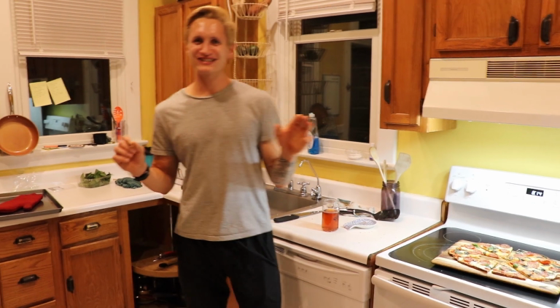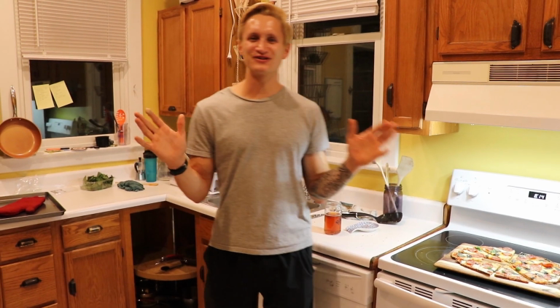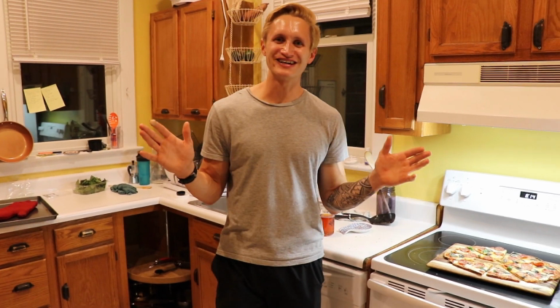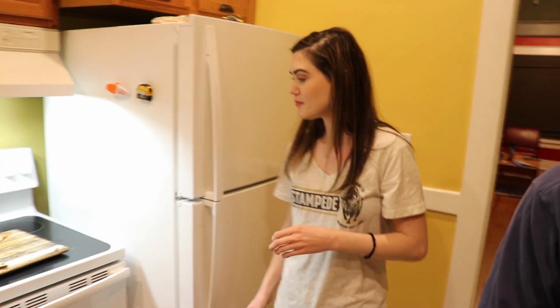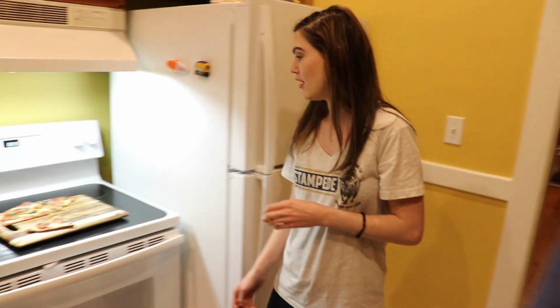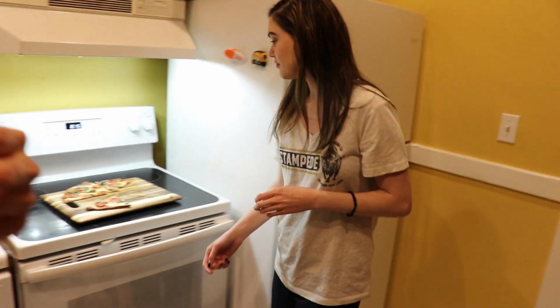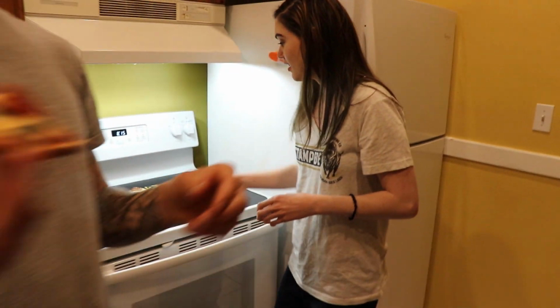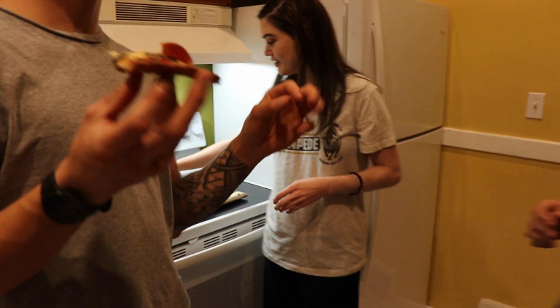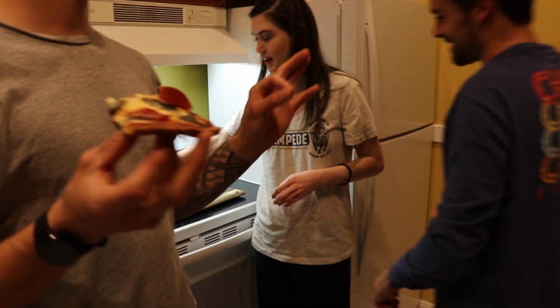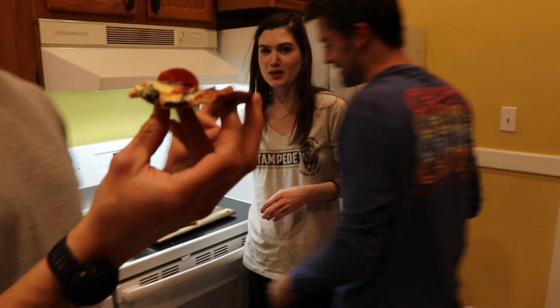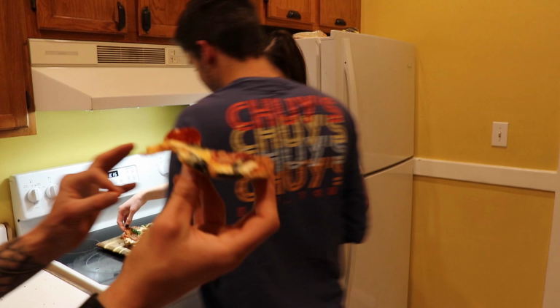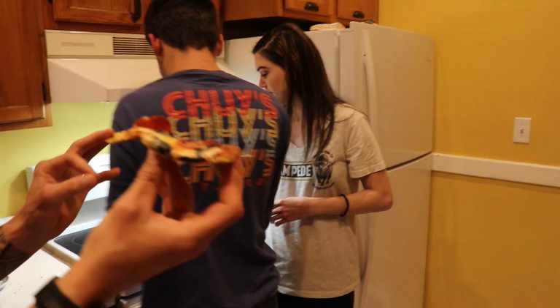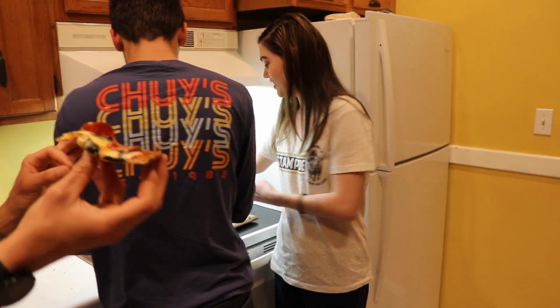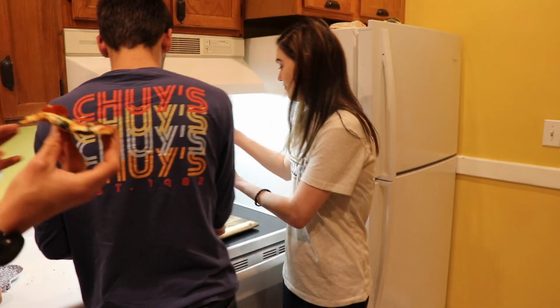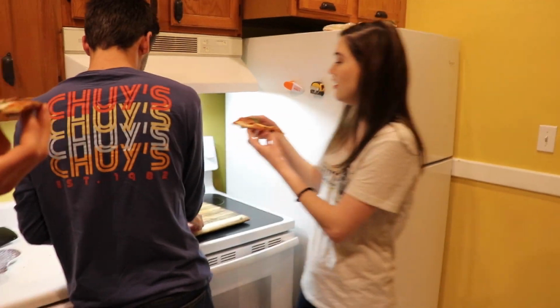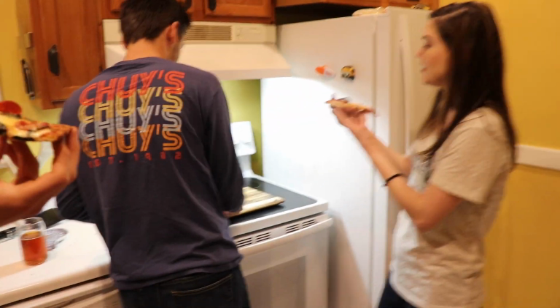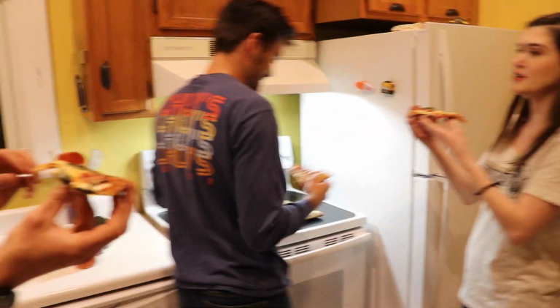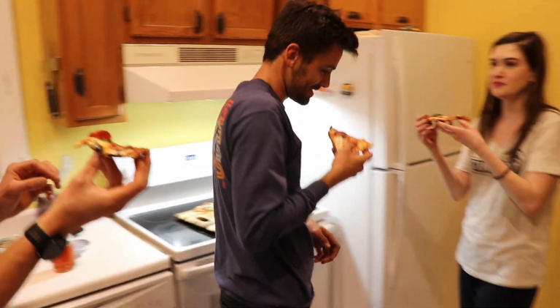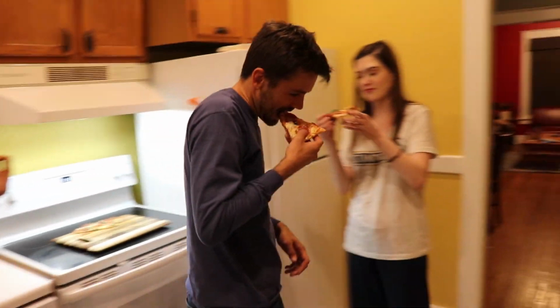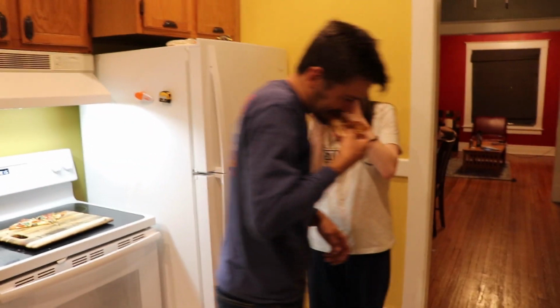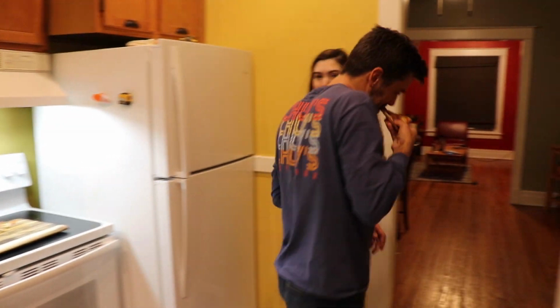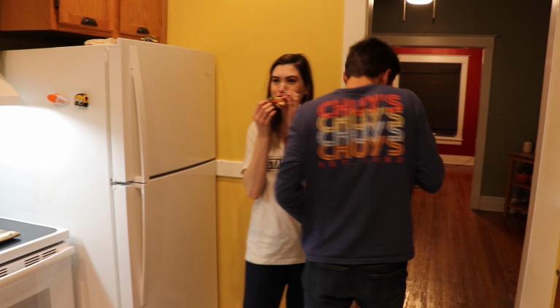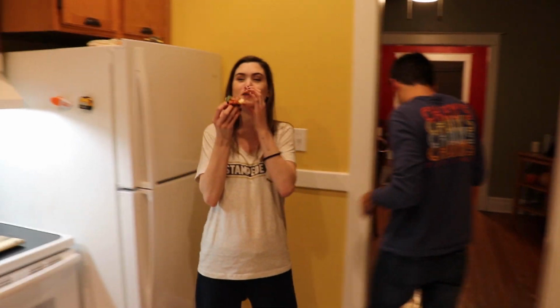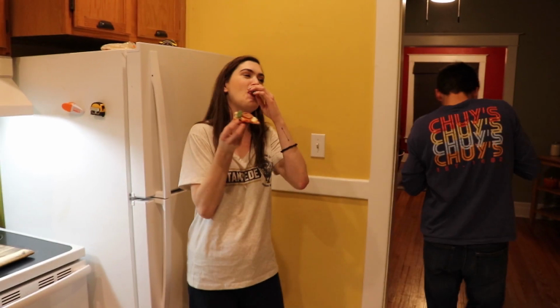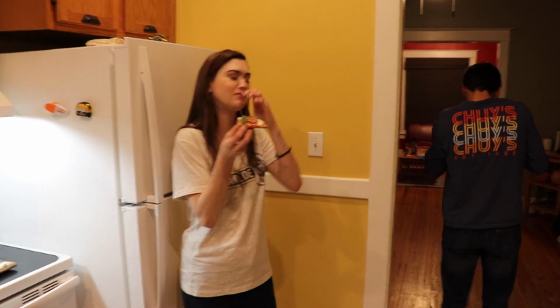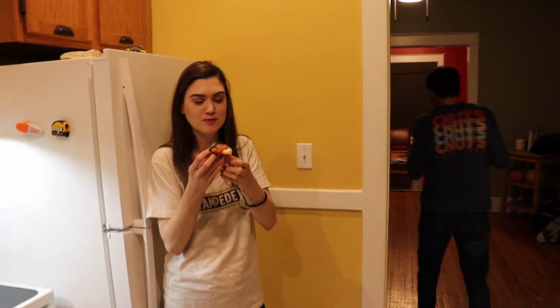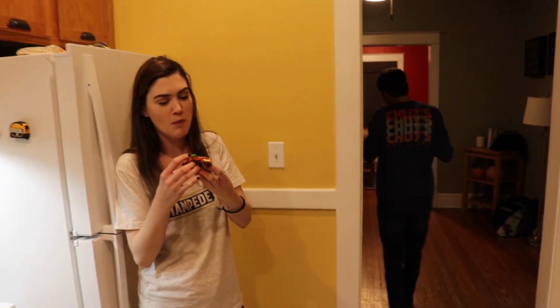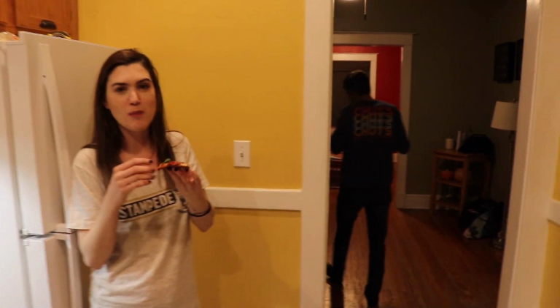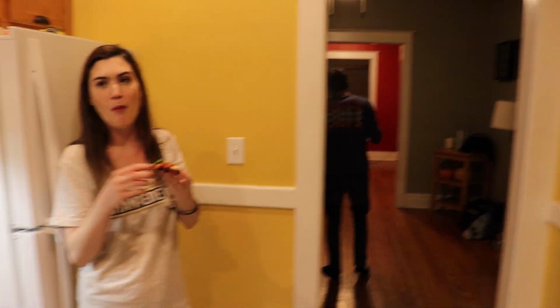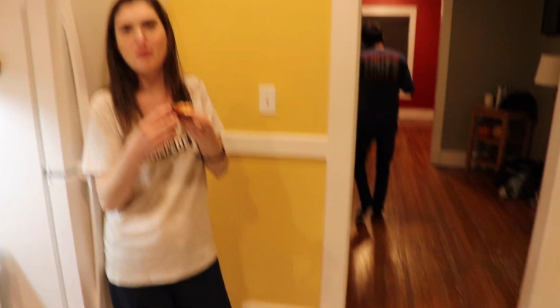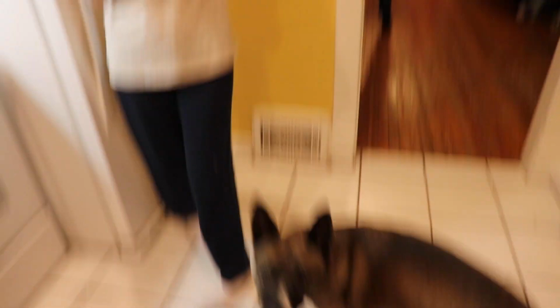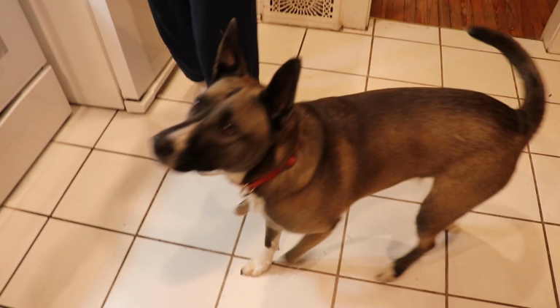Let's see how my roommates like it. What do you guys think? Give me a score out of five. Seven! Oh yeah, seven baby!